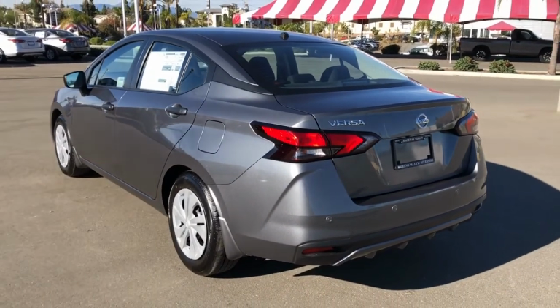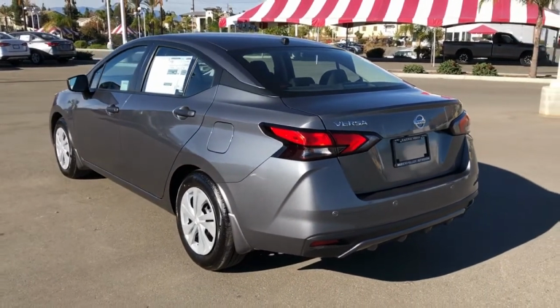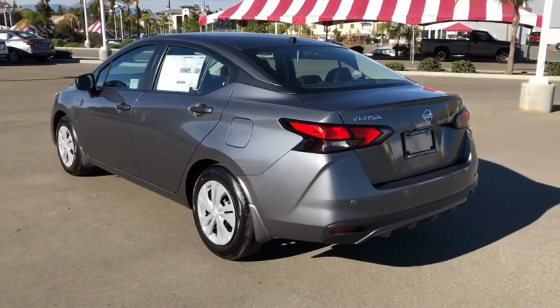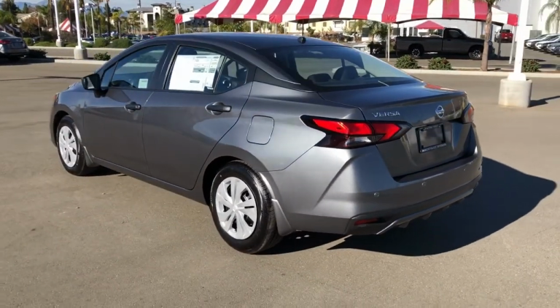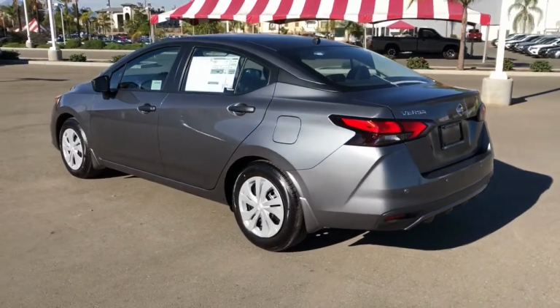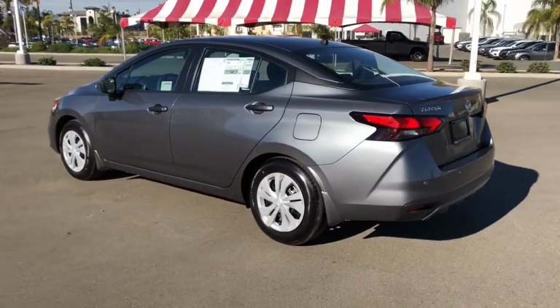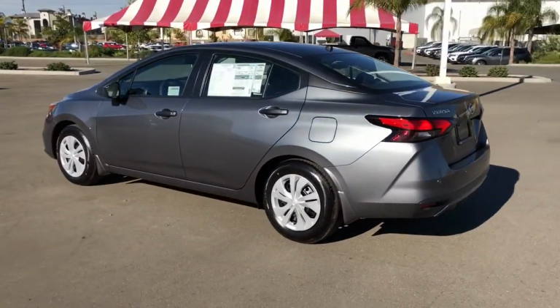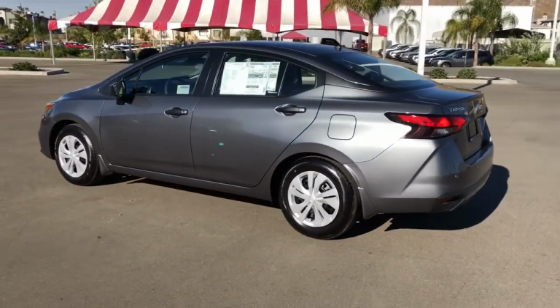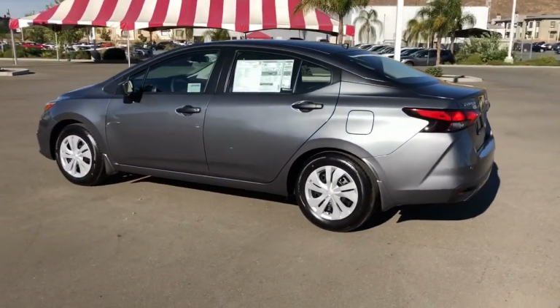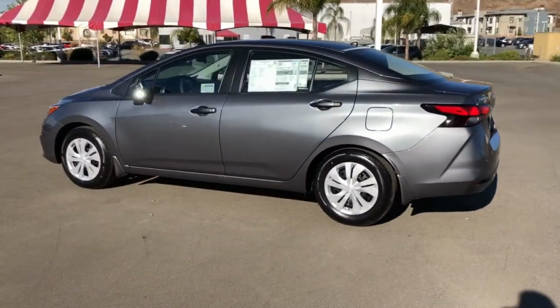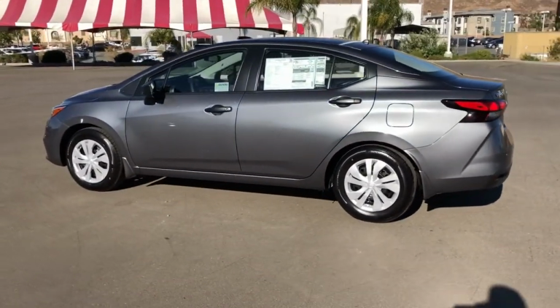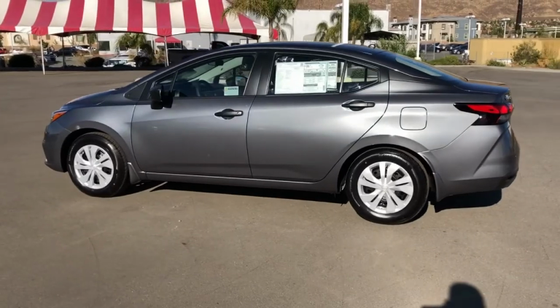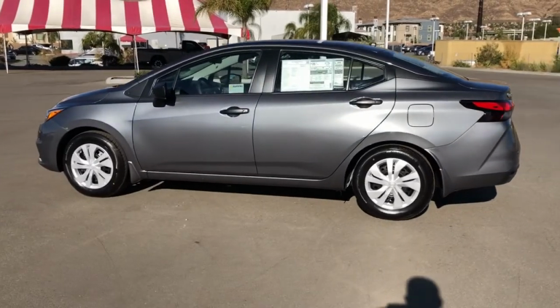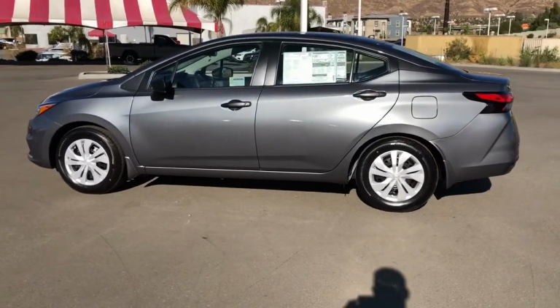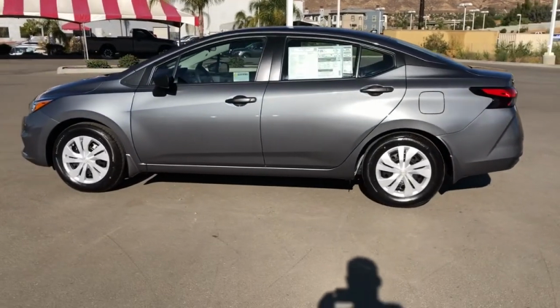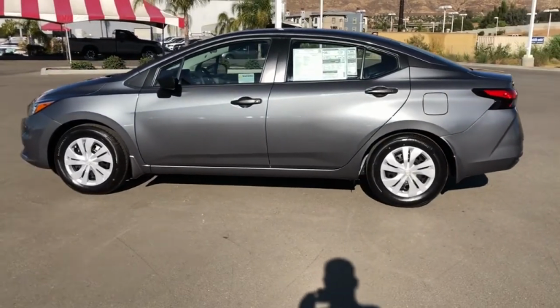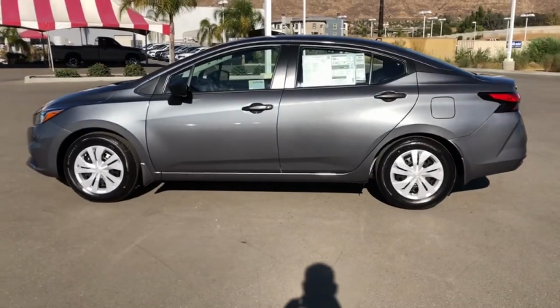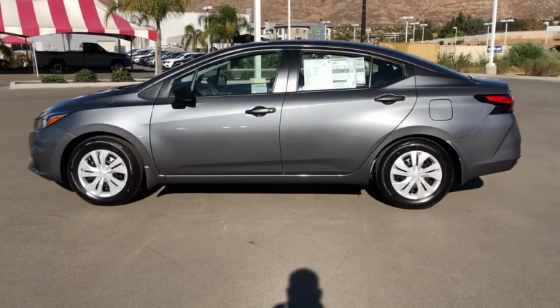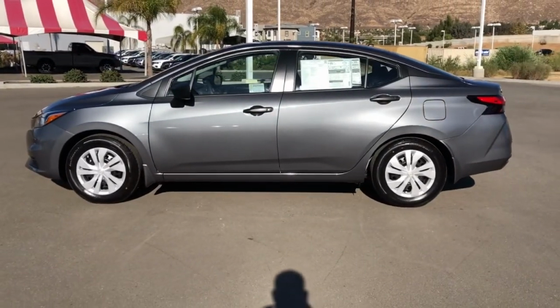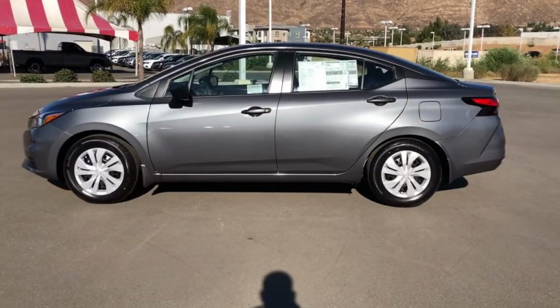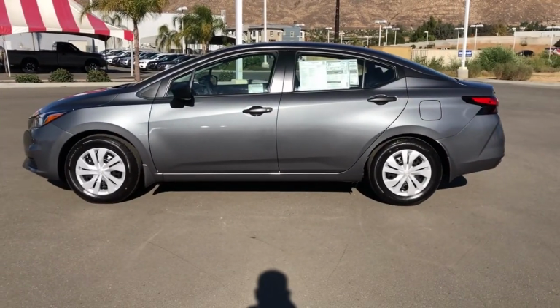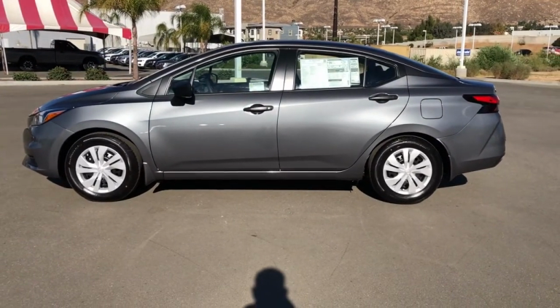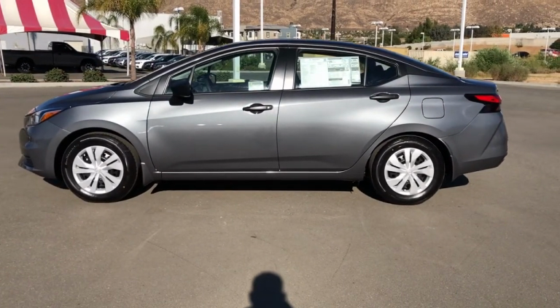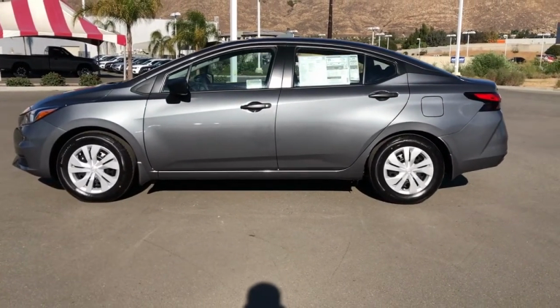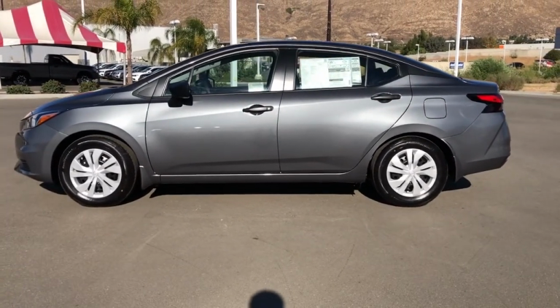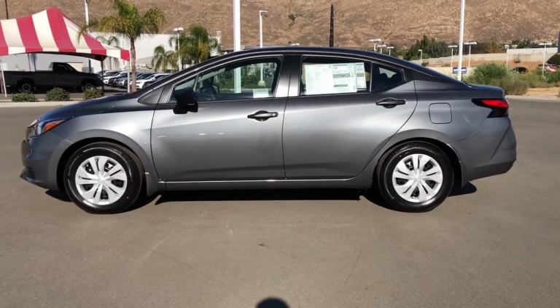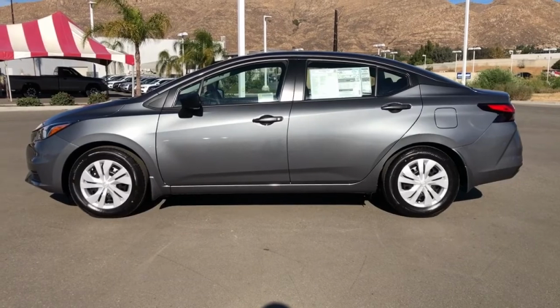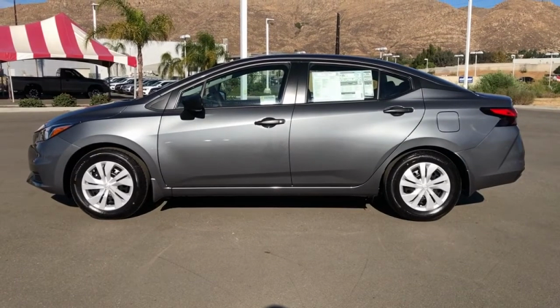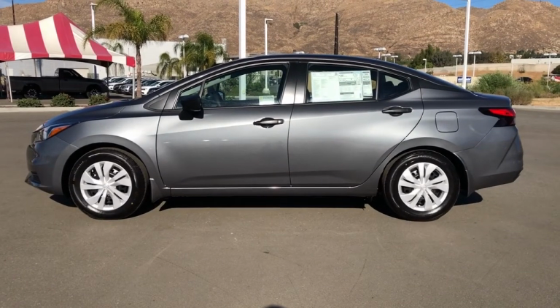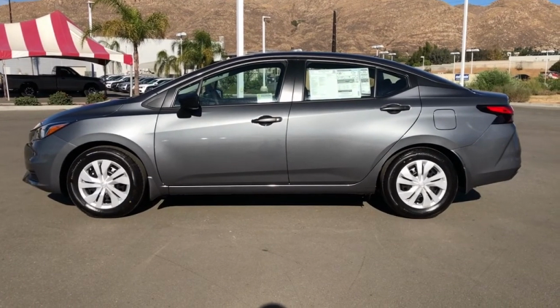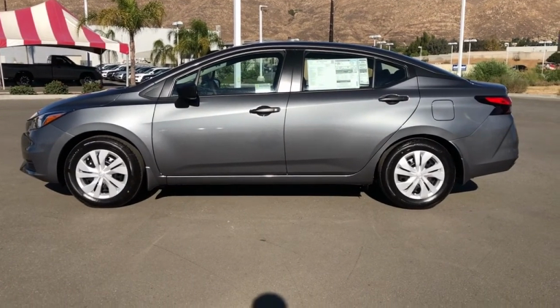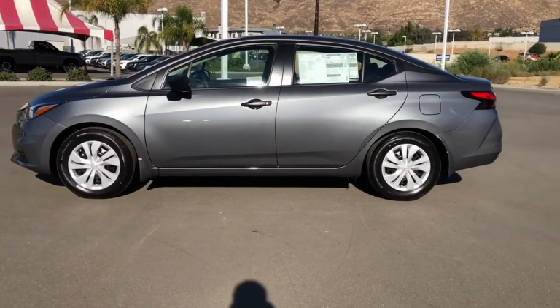Feel relaxed and confident when you're behind the wheel of this multi-talented Versa. Treat yourself to a test drive today. Our staff will toss you the keys and give you an outstanding customer experience.